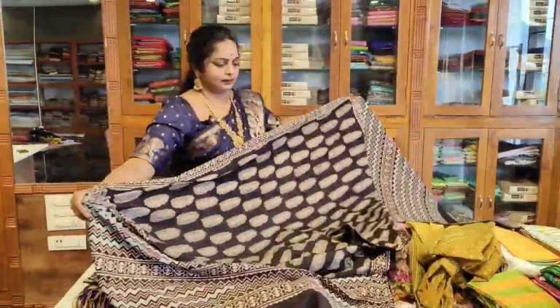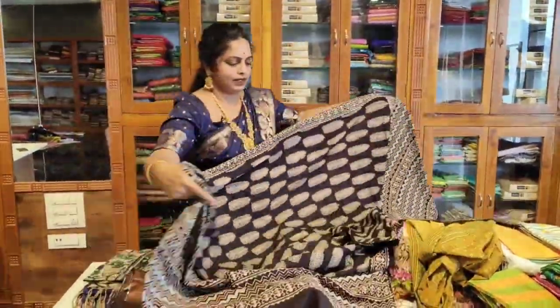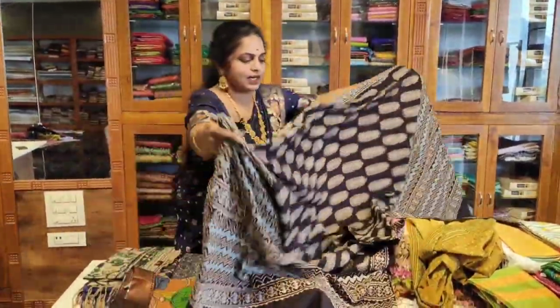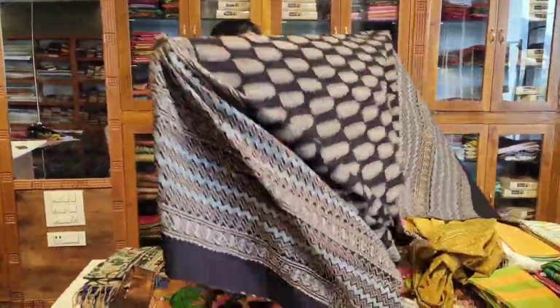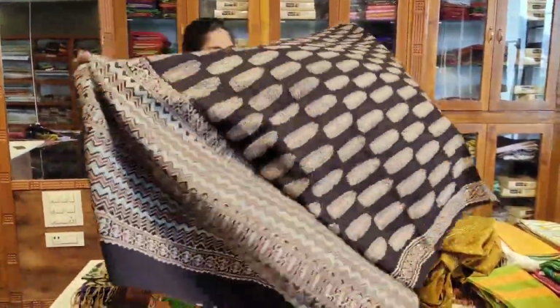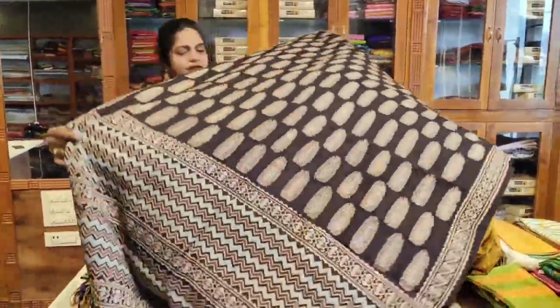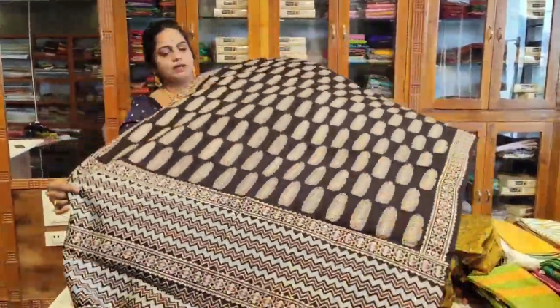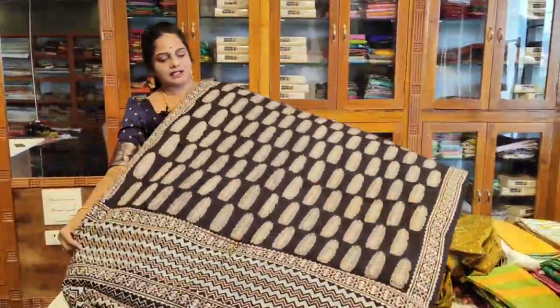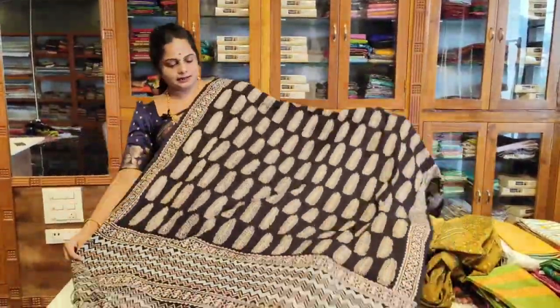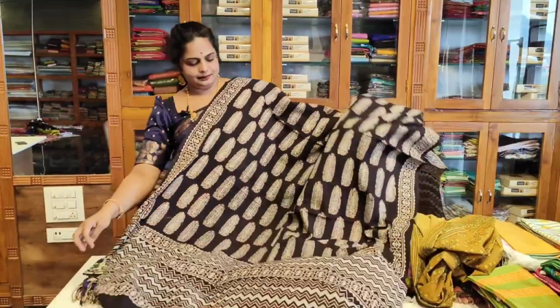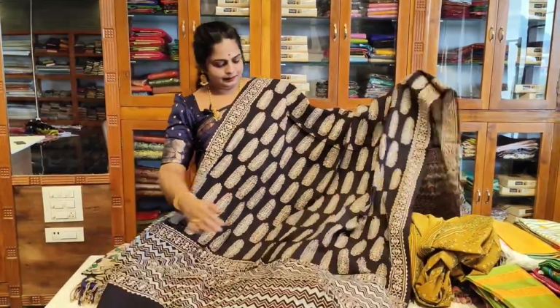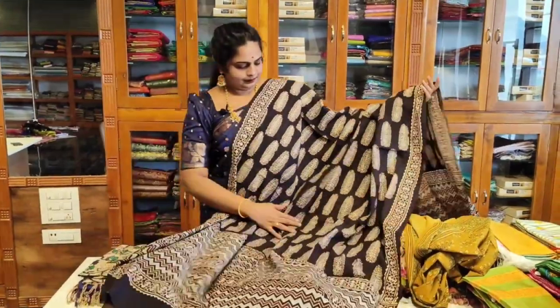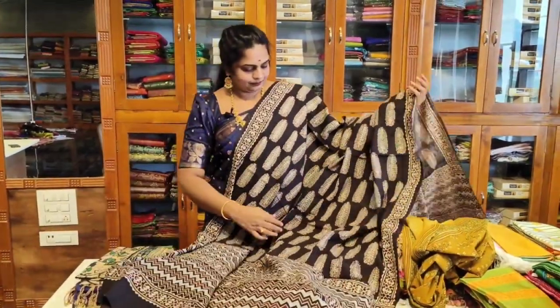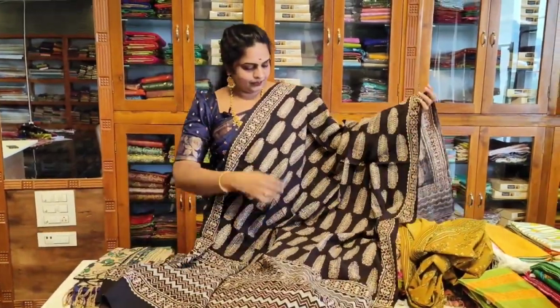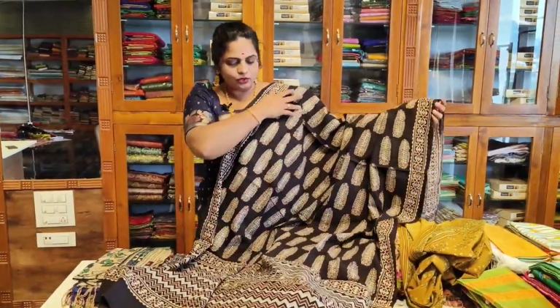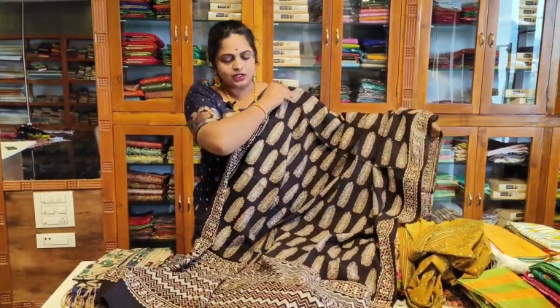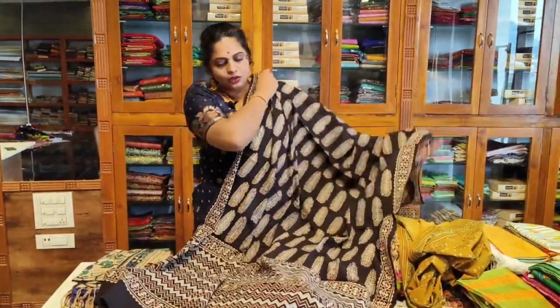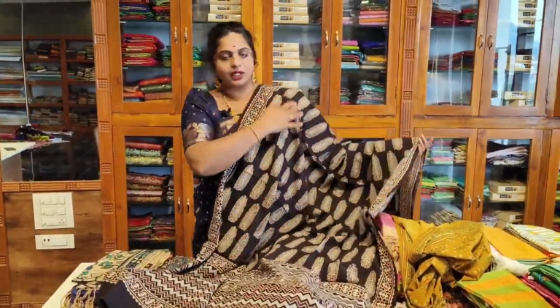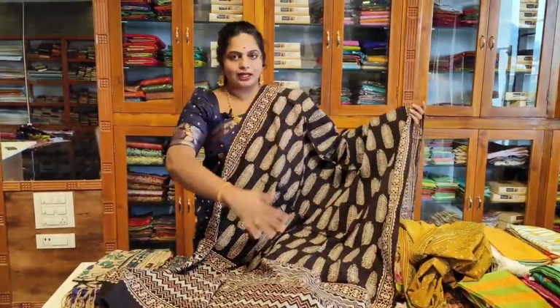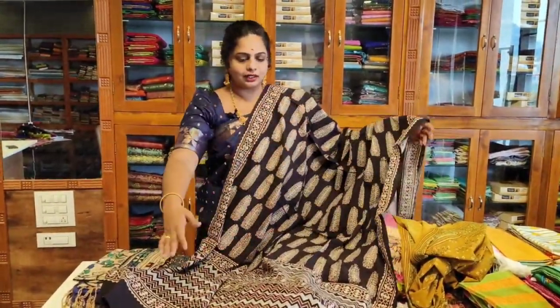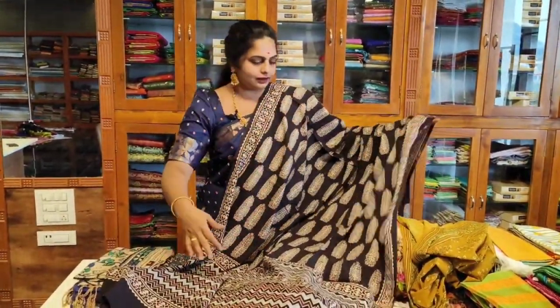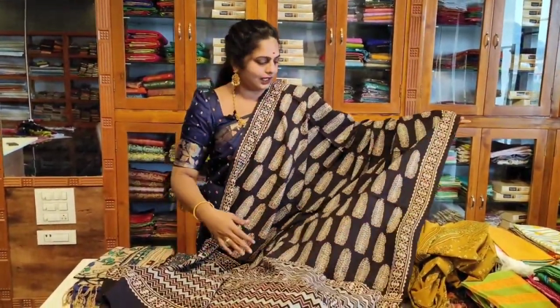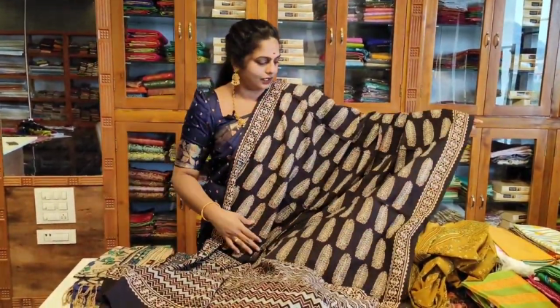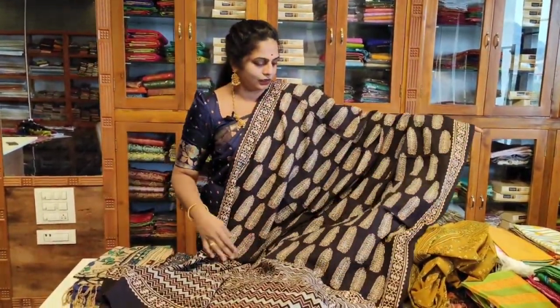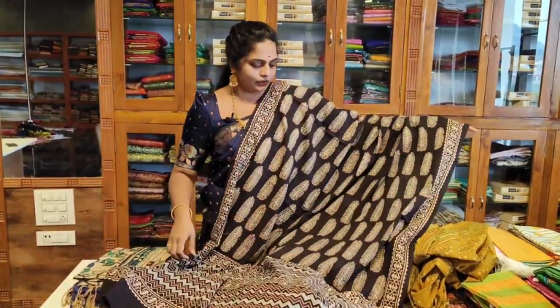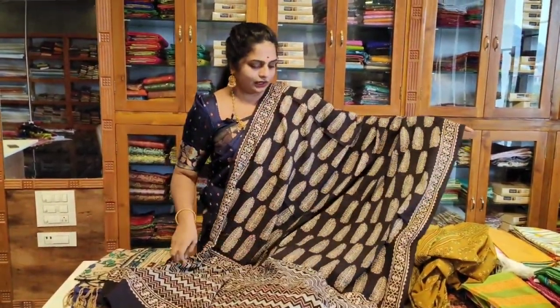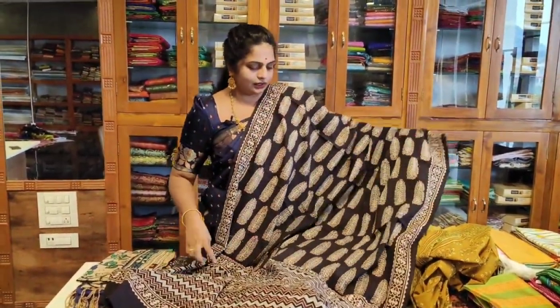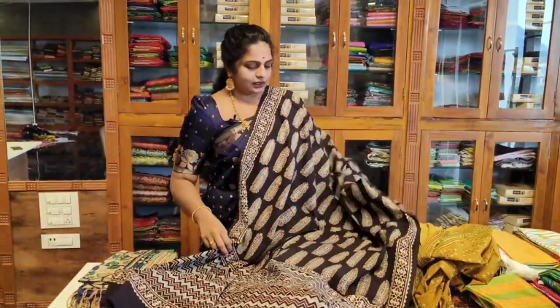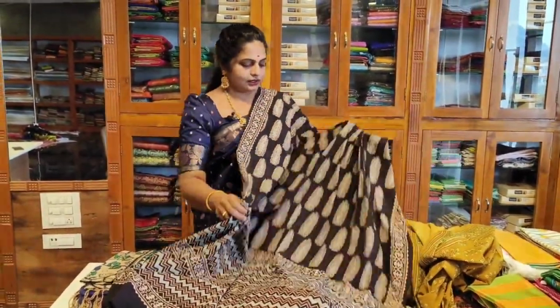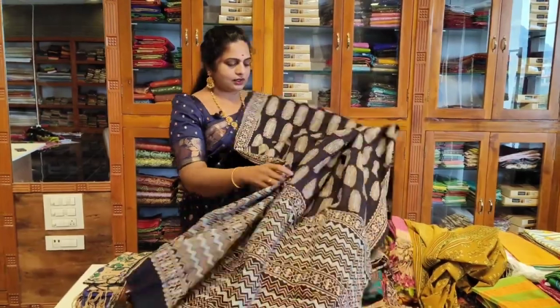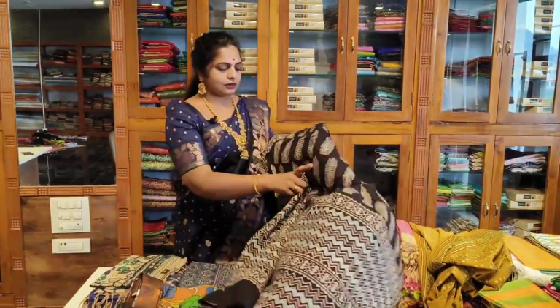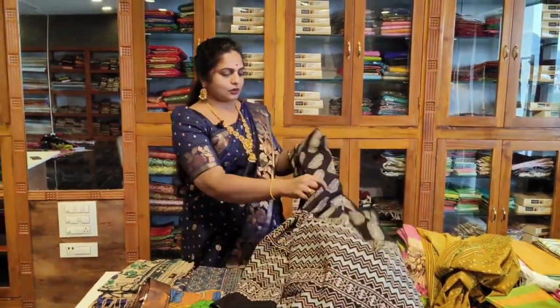This style is also very beautiful in black. You can choose from dupattas that are very generous in length and width. The material is very smooth.